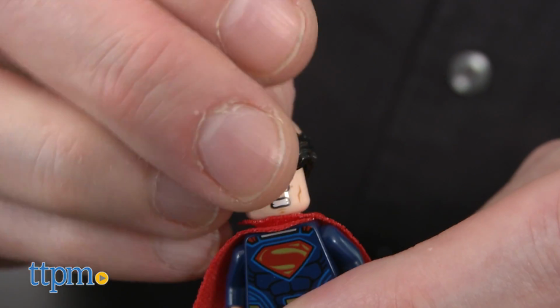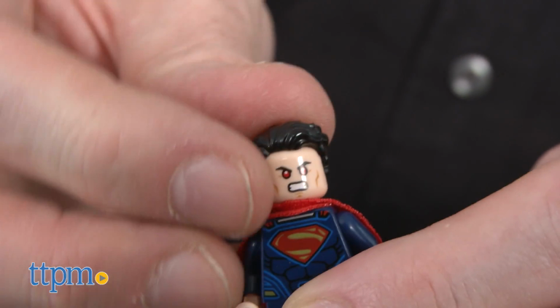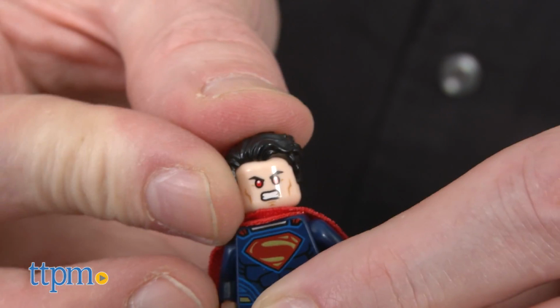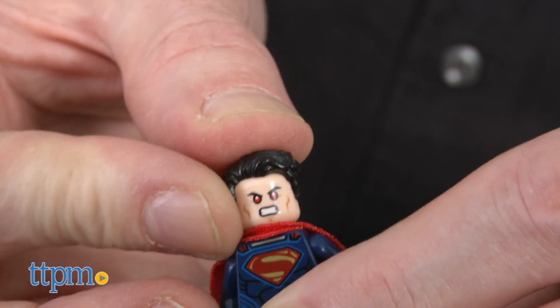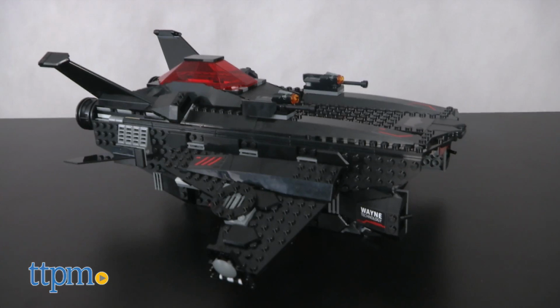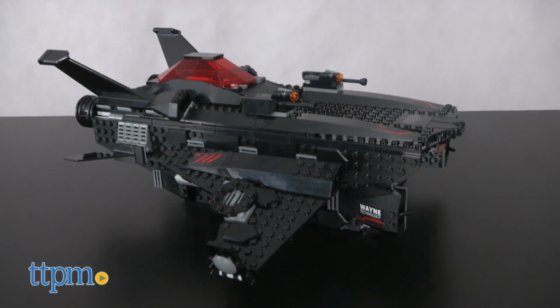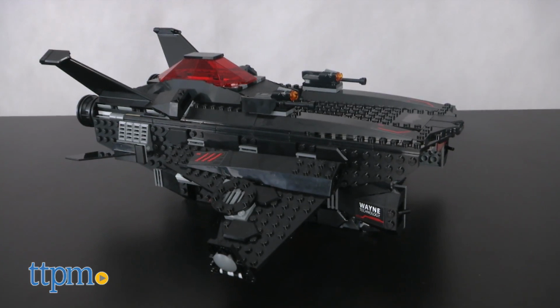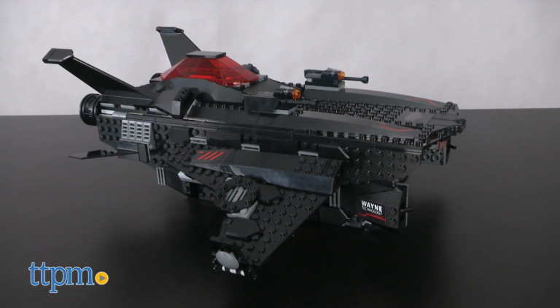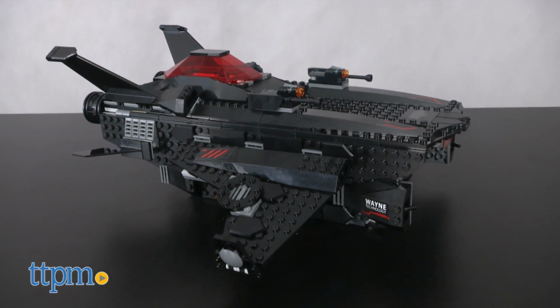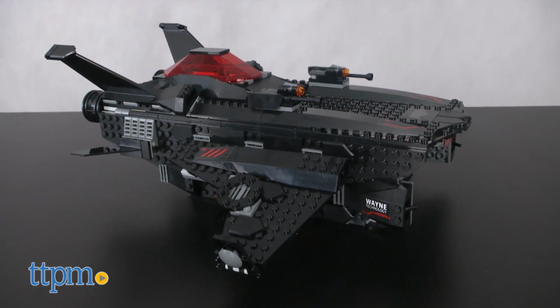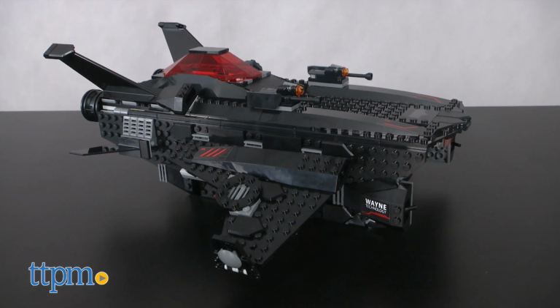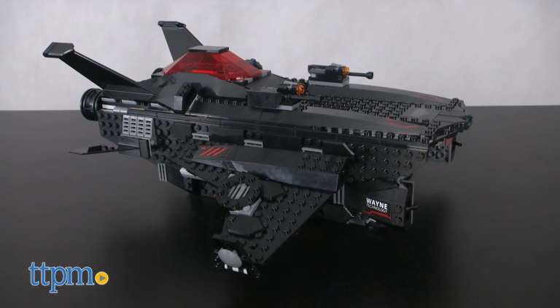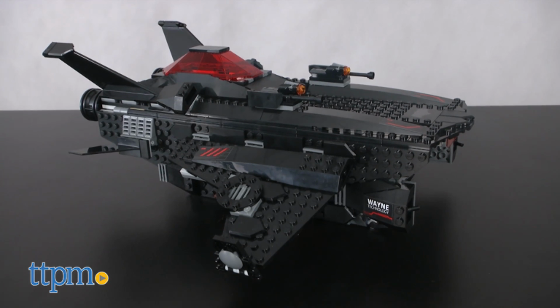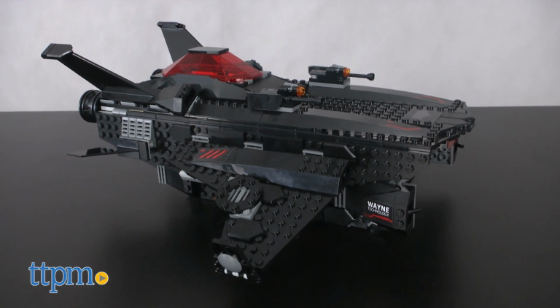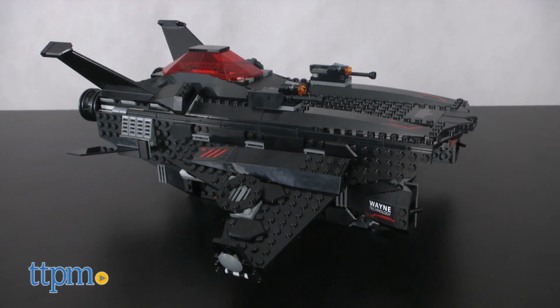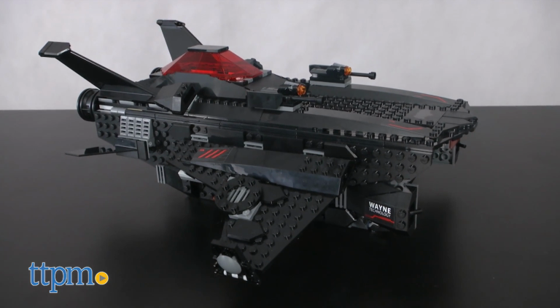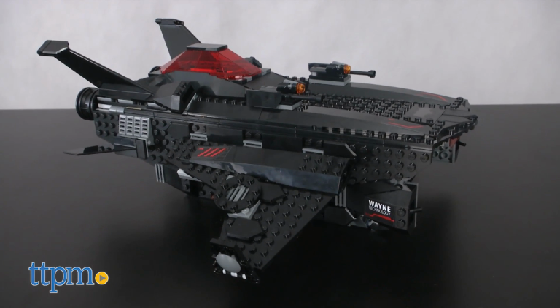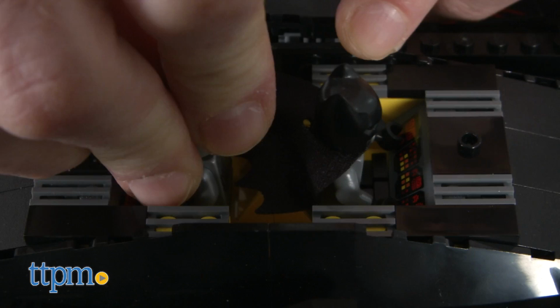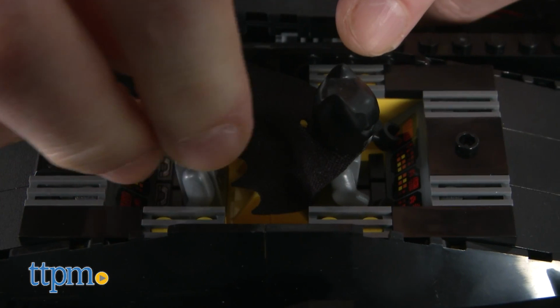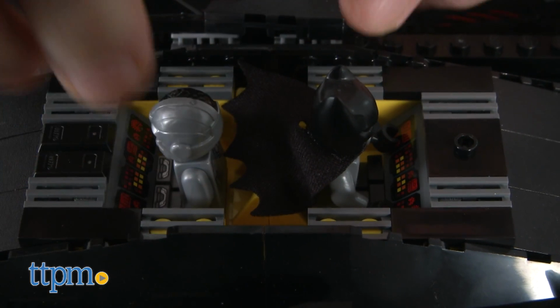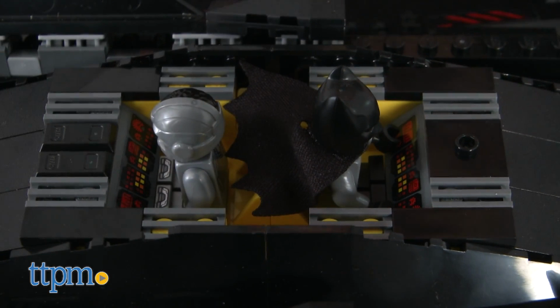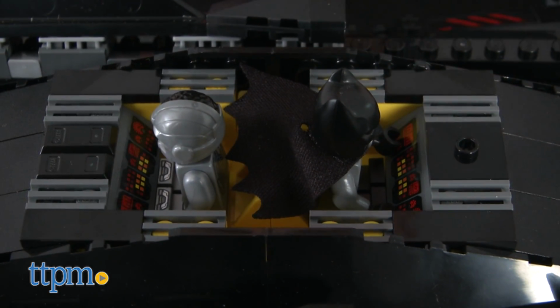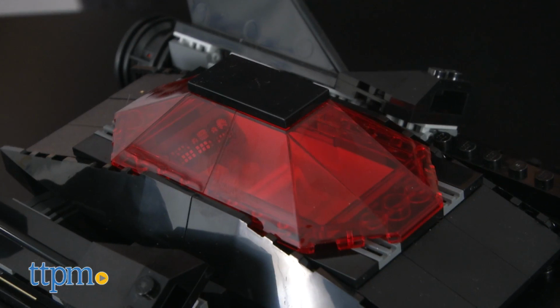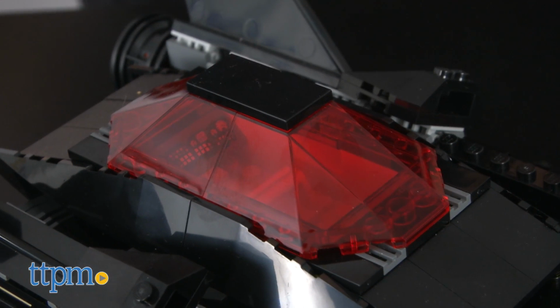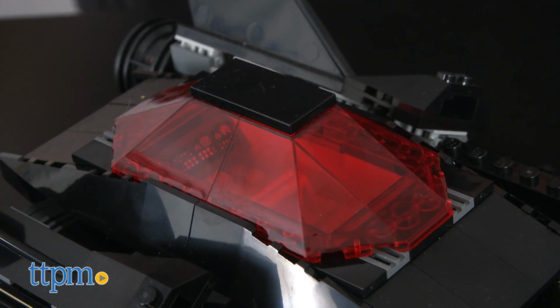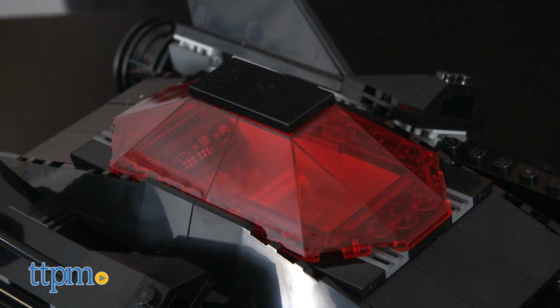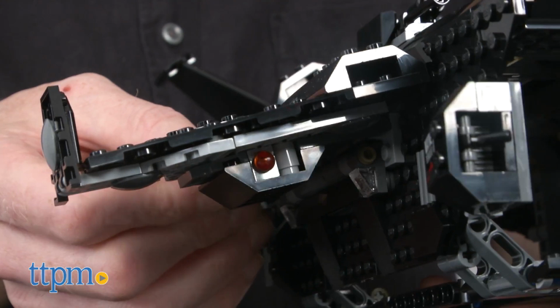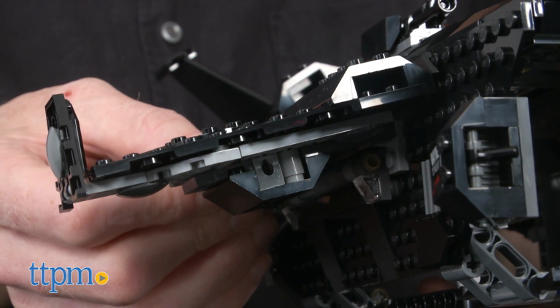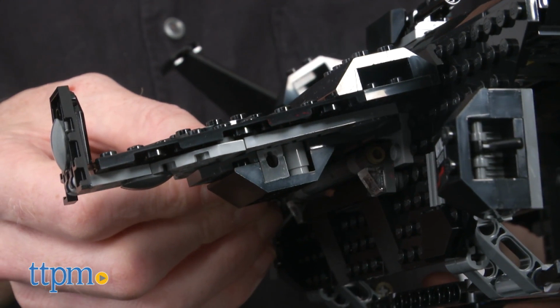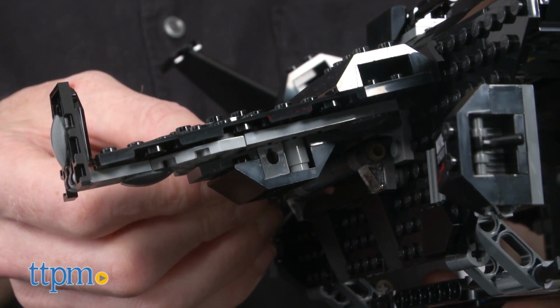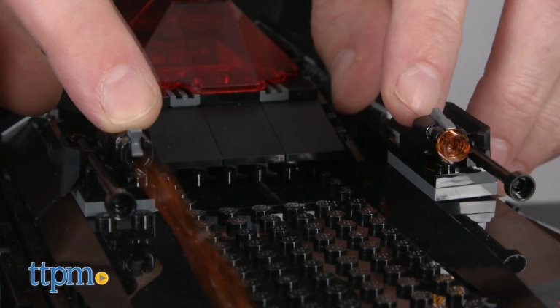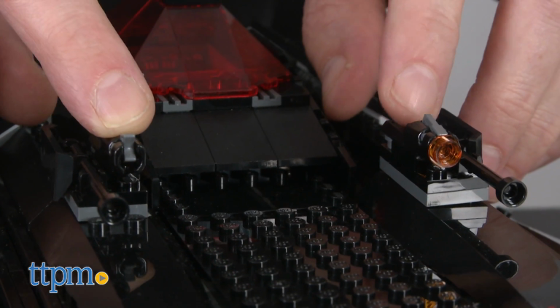The main attraction here is the Flying Fox, which measures 5 inches high, 13 inches long, and 14 inches wide. It features a dual cockpit and red translucent windshield, two spring-loaded shooters, and two stud shooters.